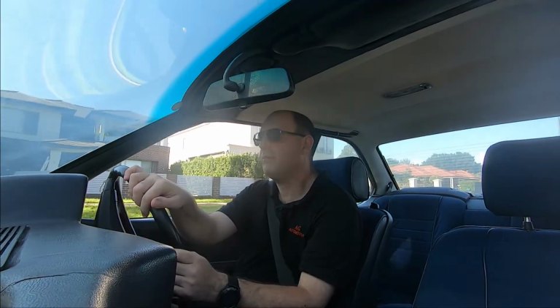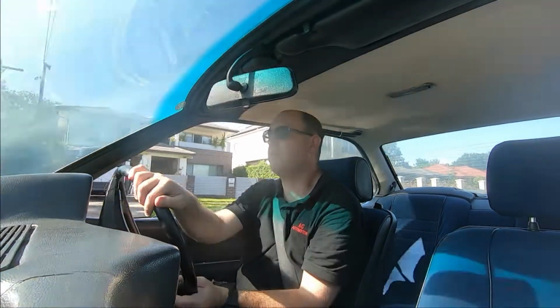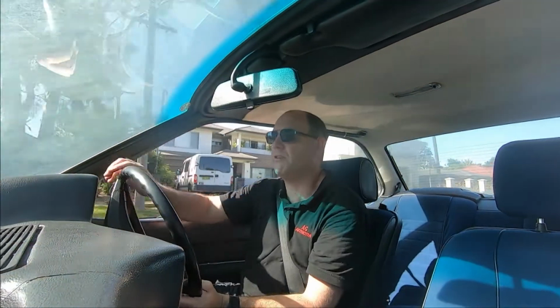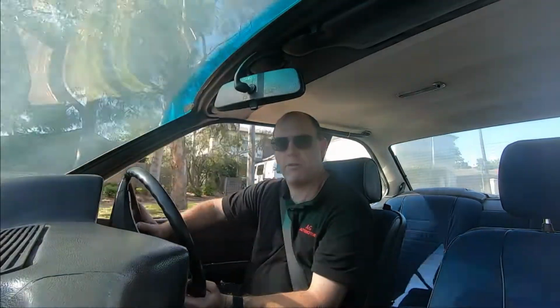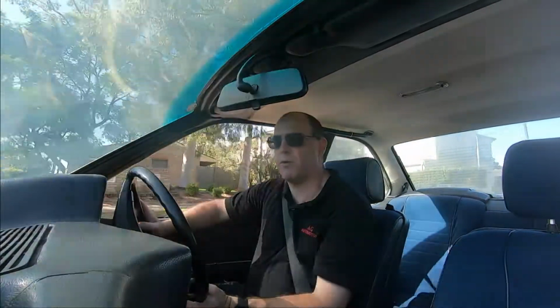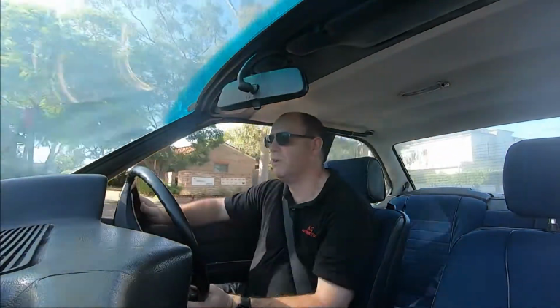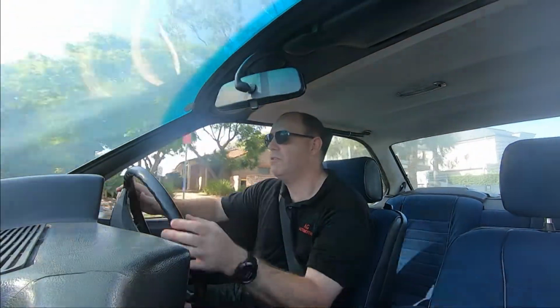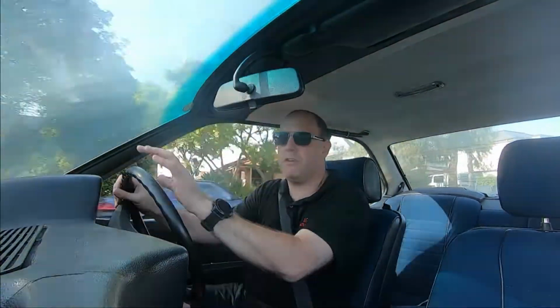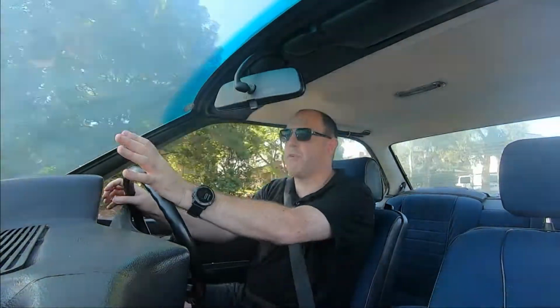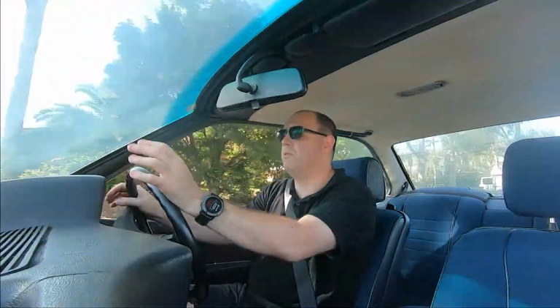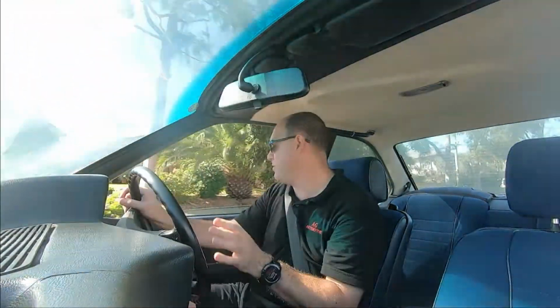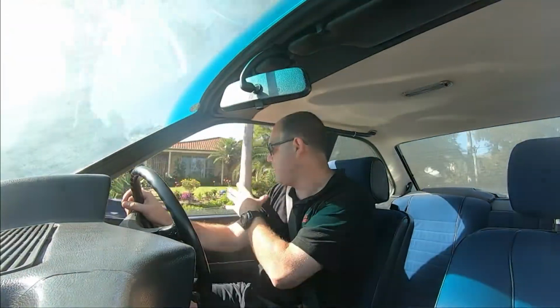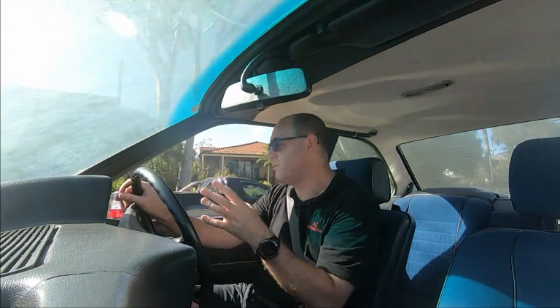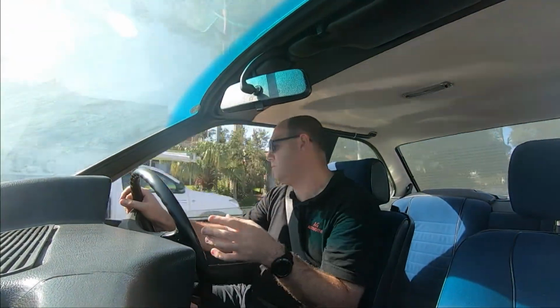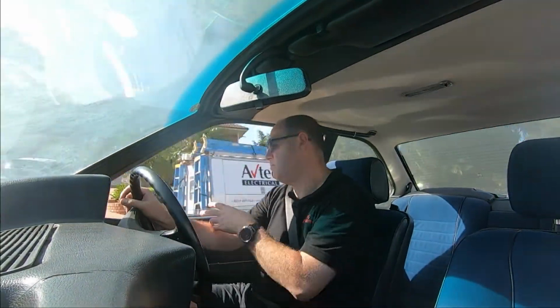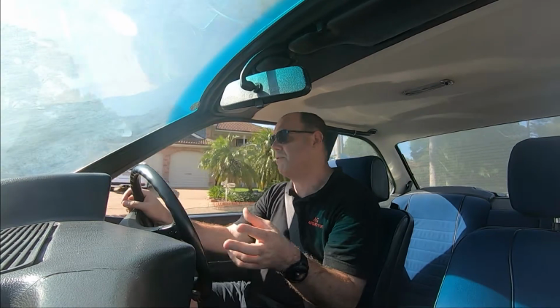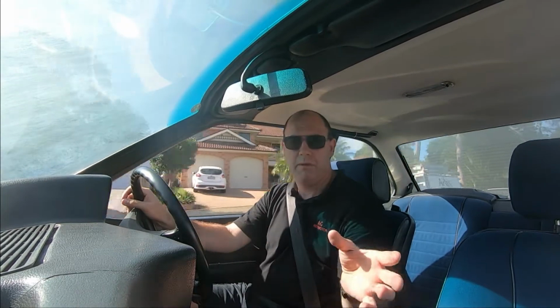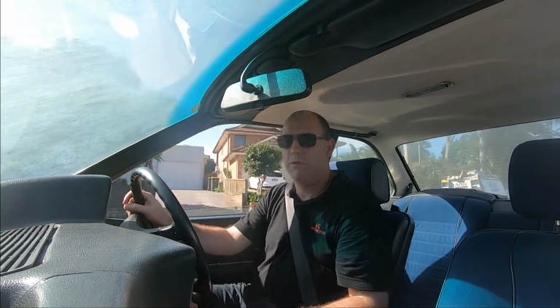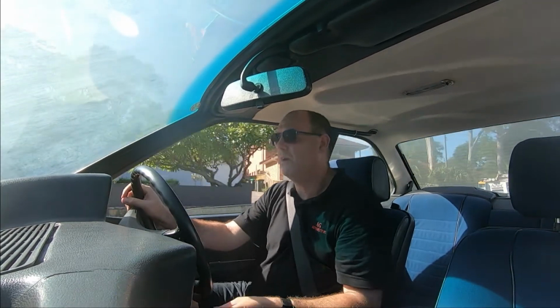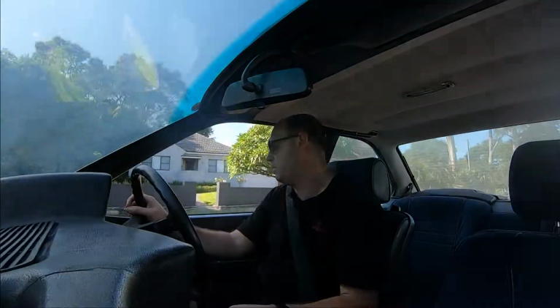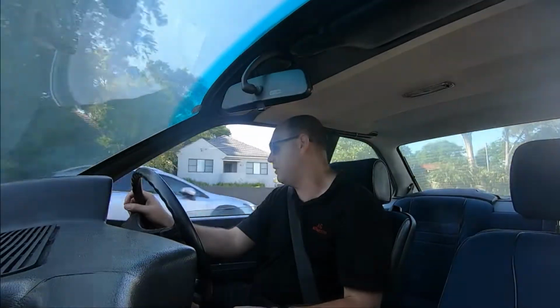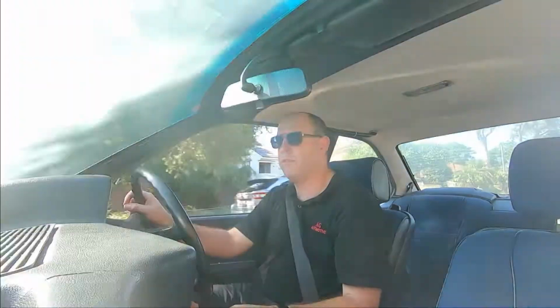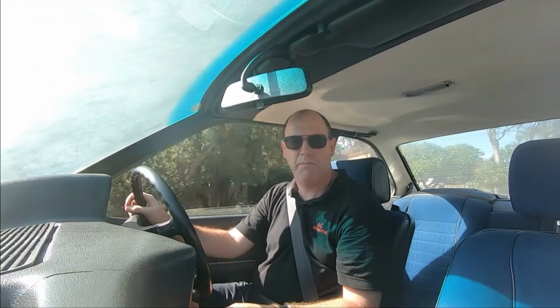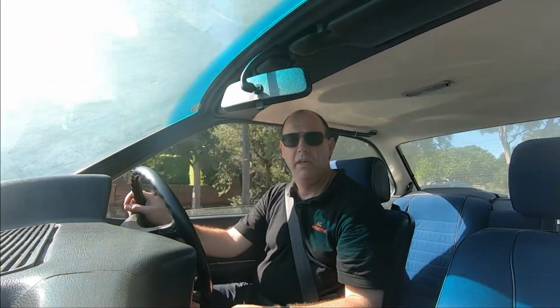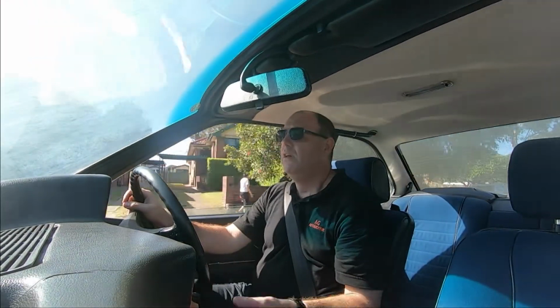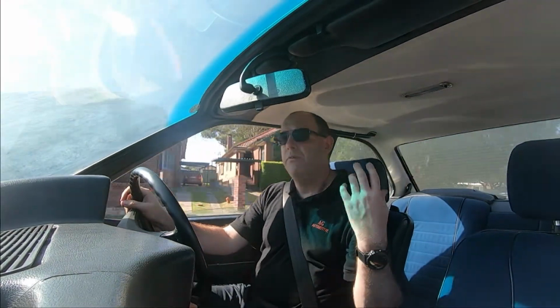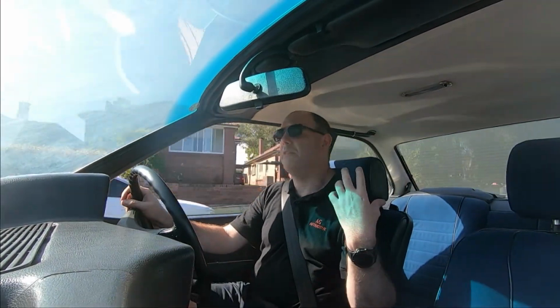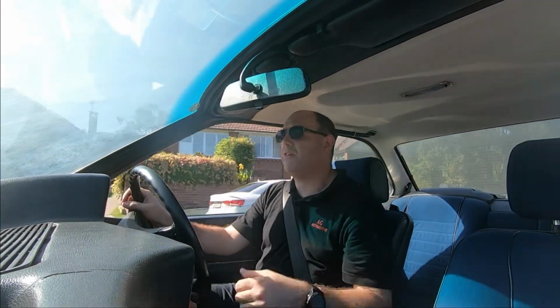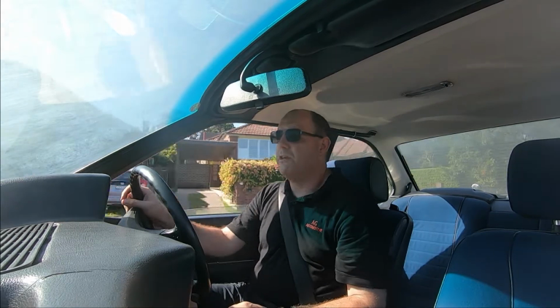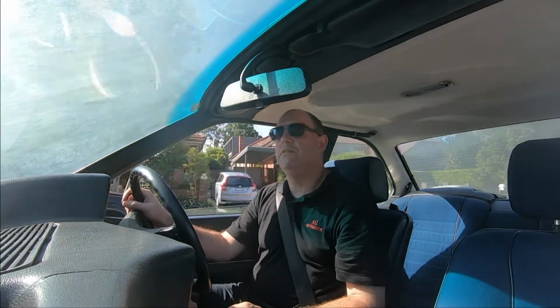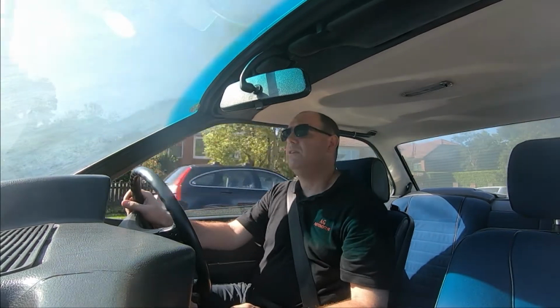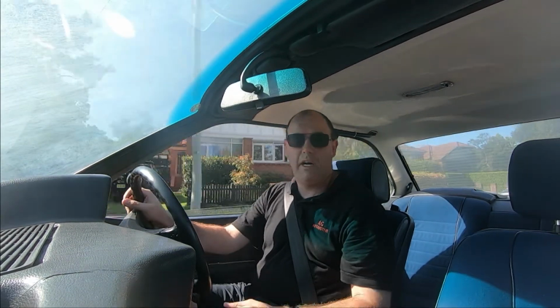It's a nice luxury cruiser. Vision out the front is good, vision out the side is good. The mirror is a little bit small, but they do the job. Vision out the back is really good.